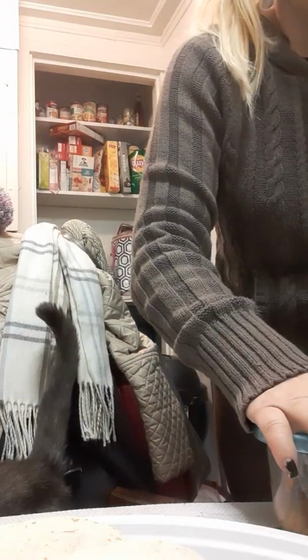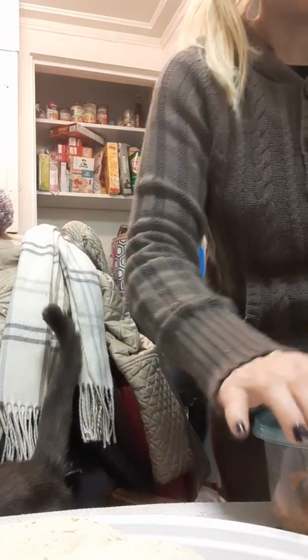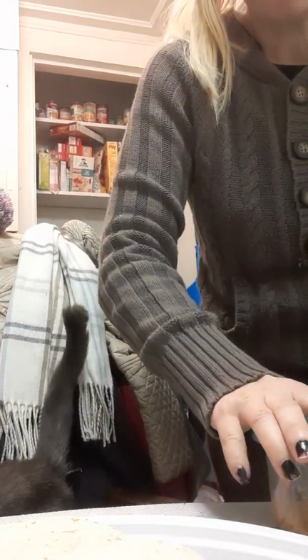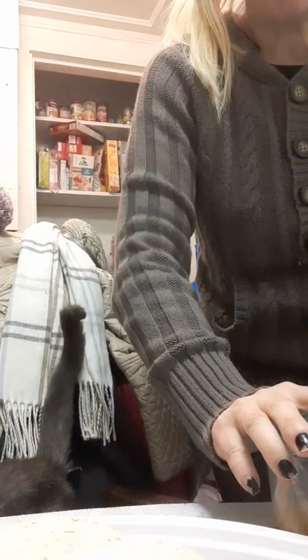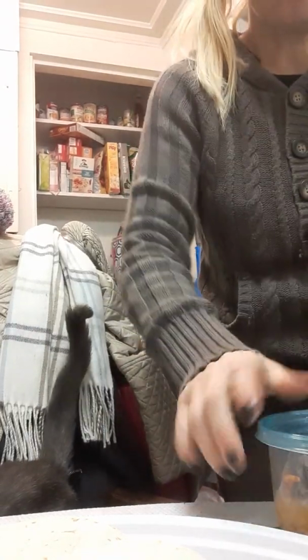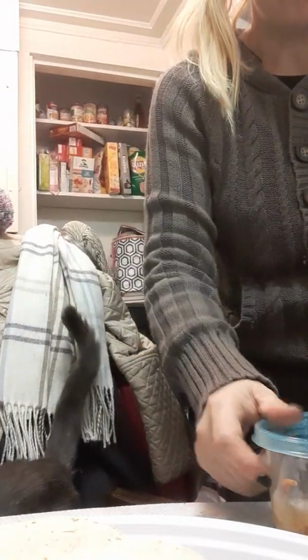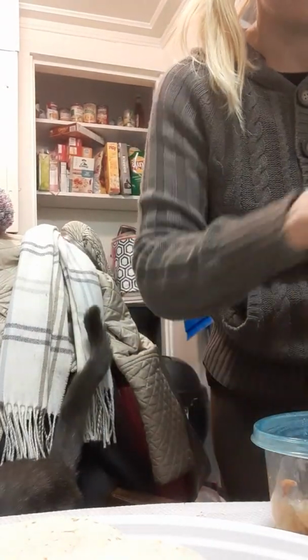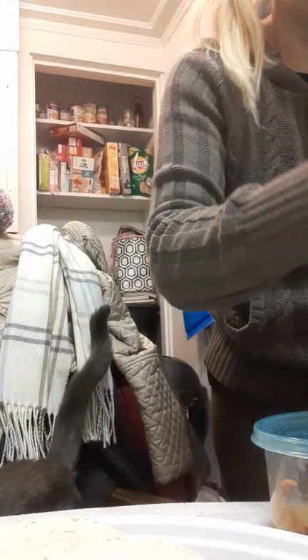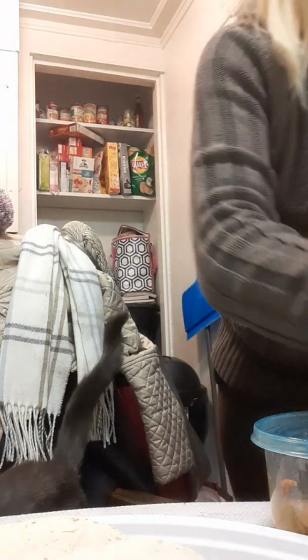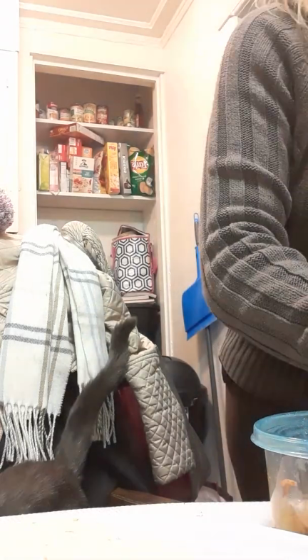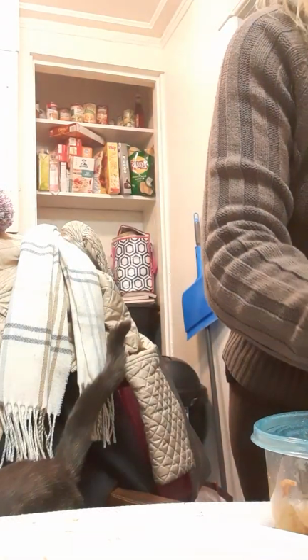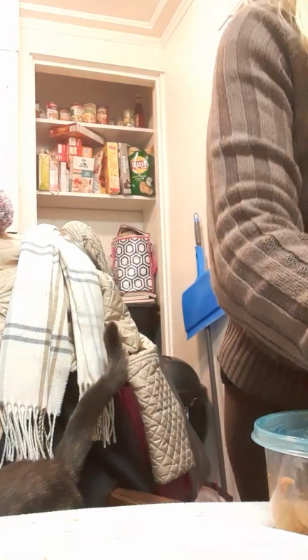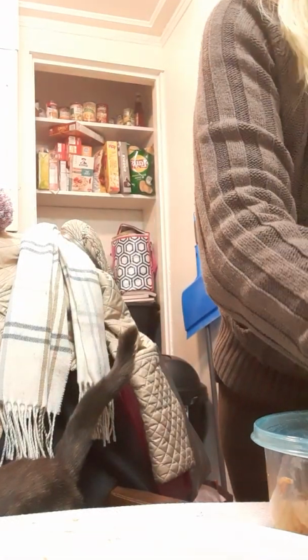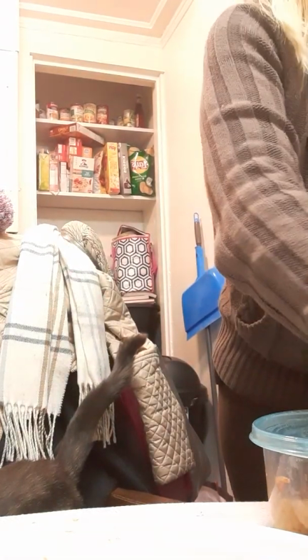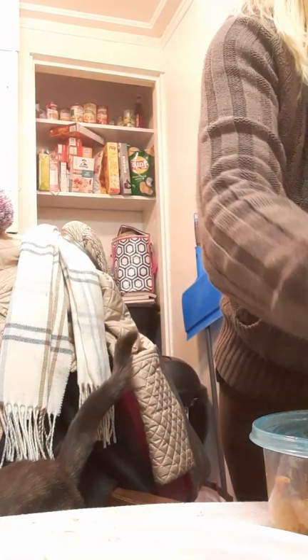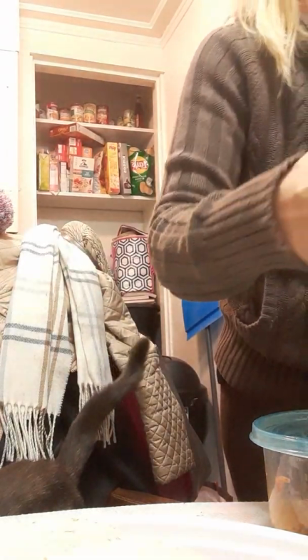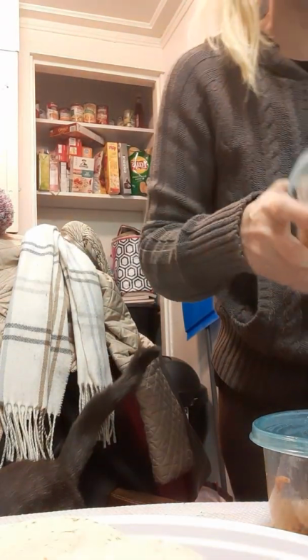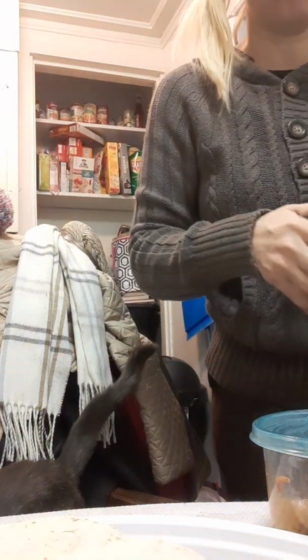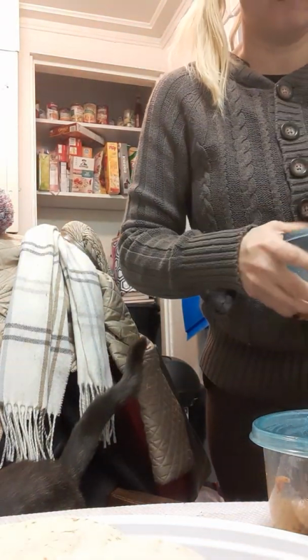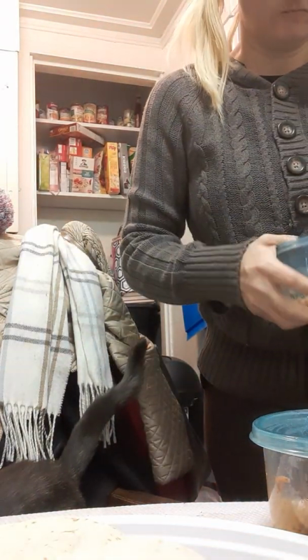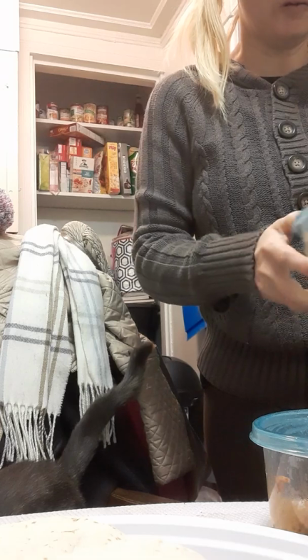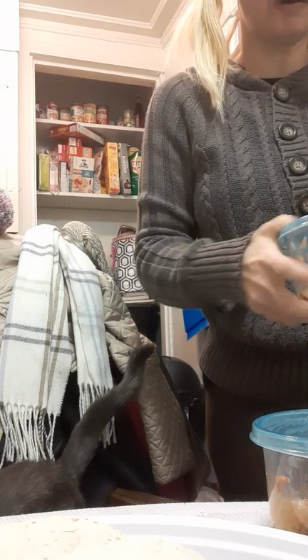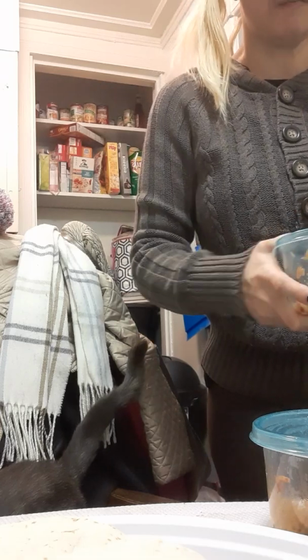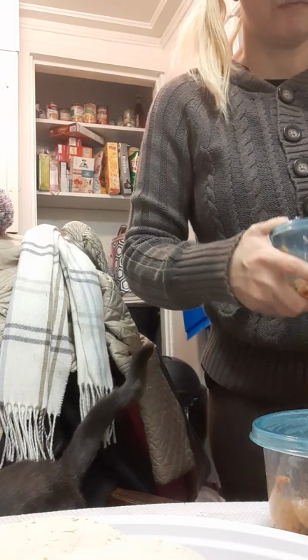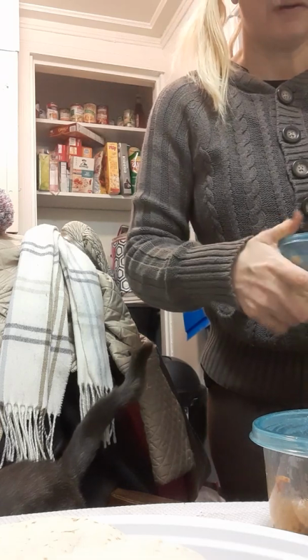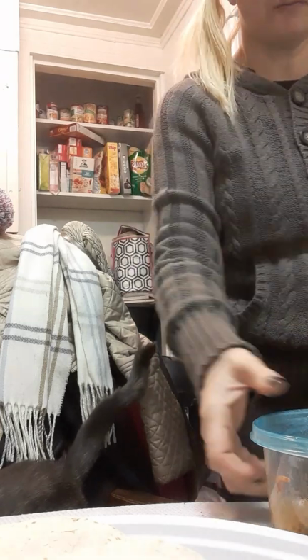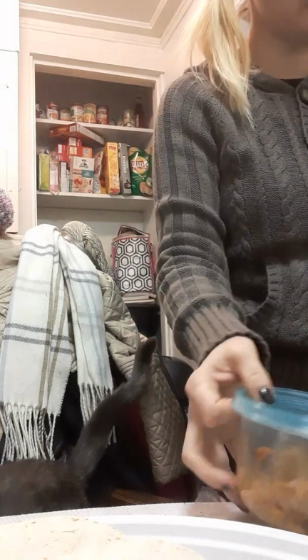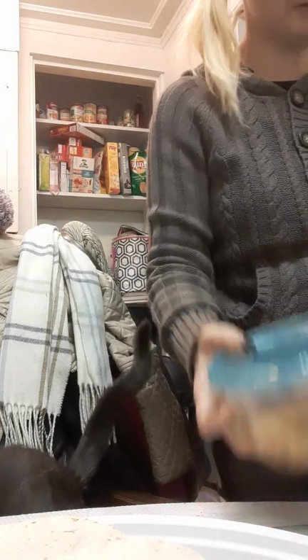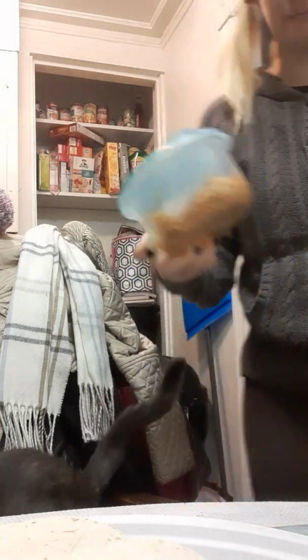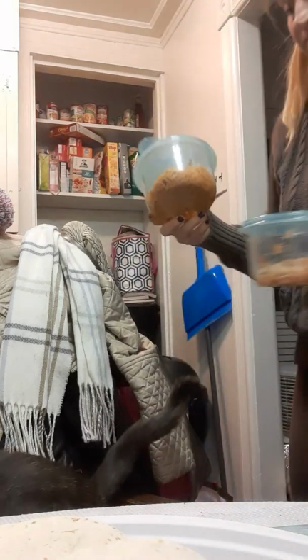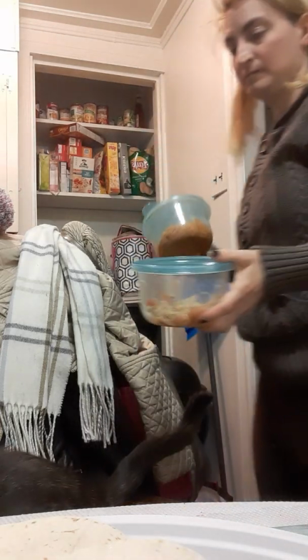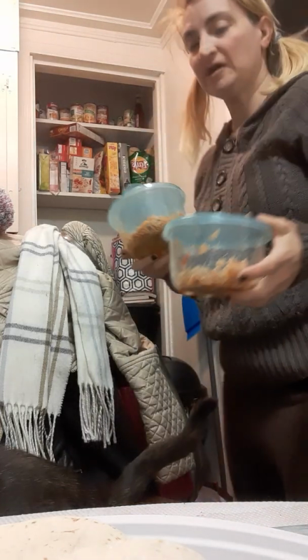Not today, Goop — there's stuff in that you can't have. Put these in the fridge. Goop!